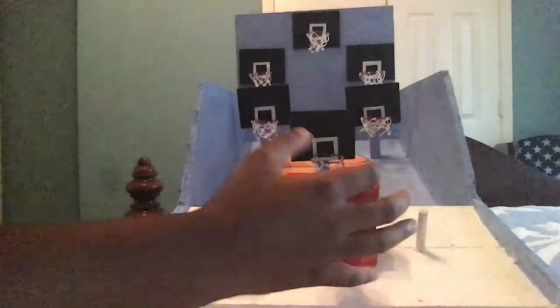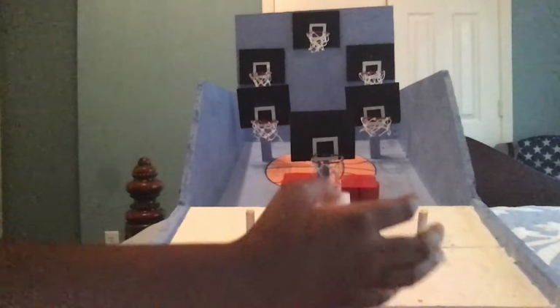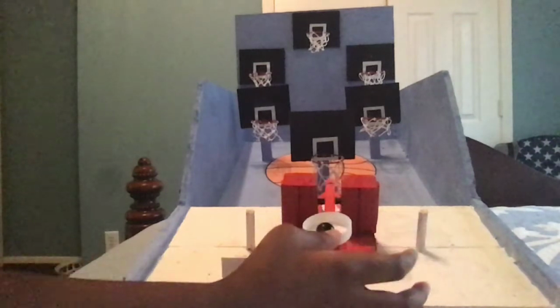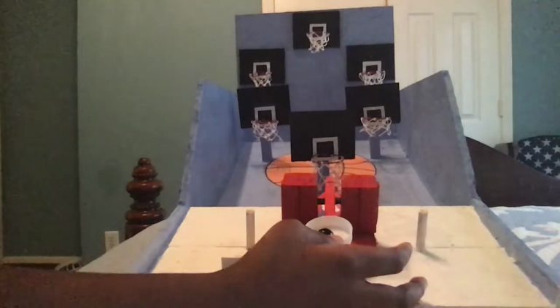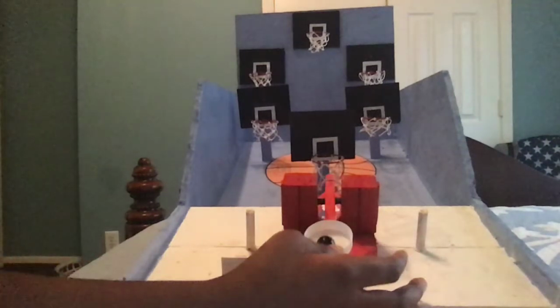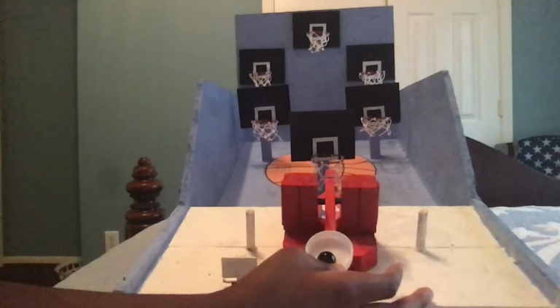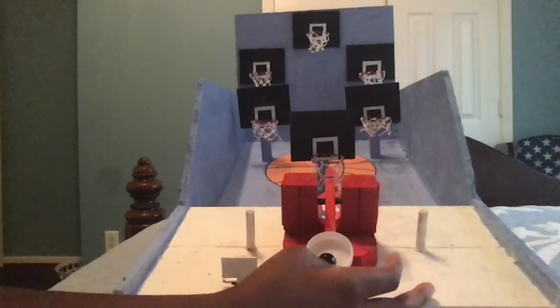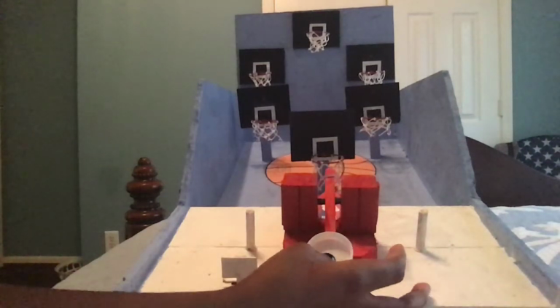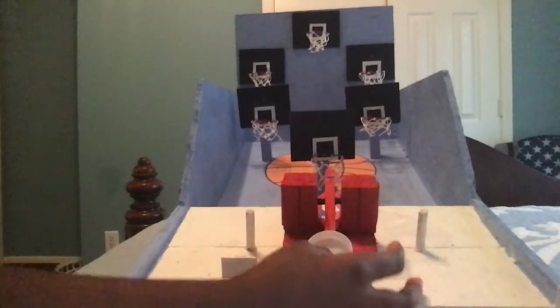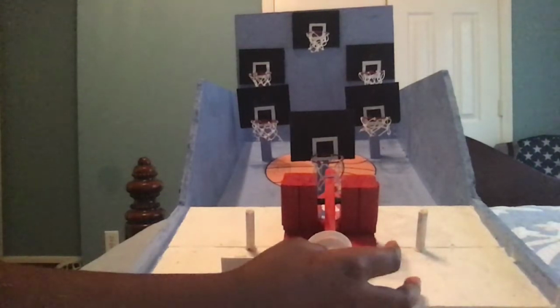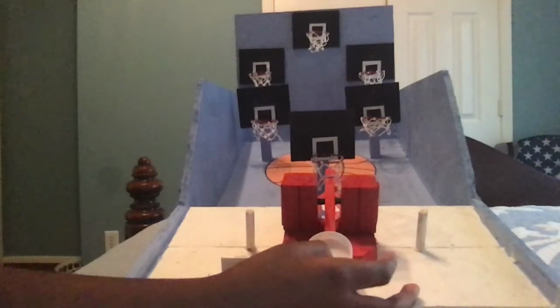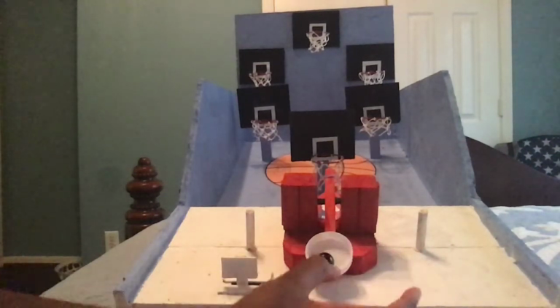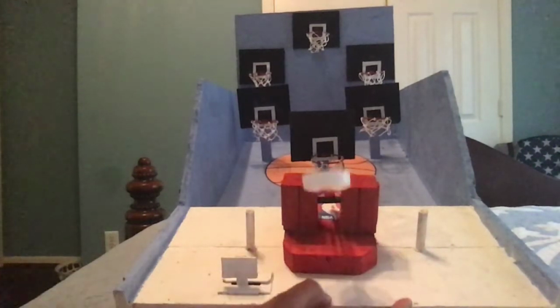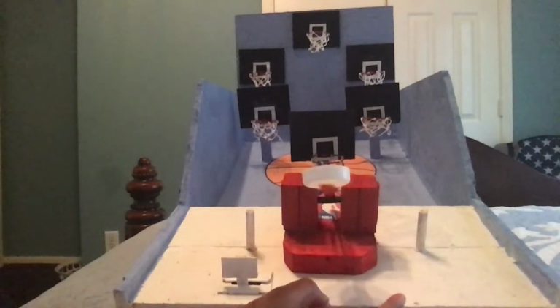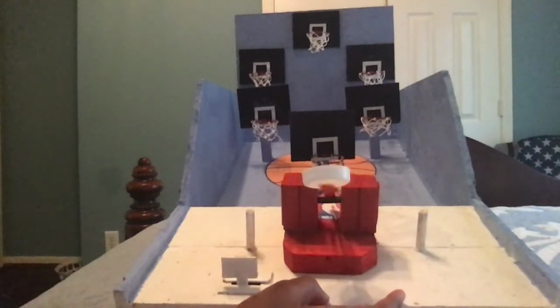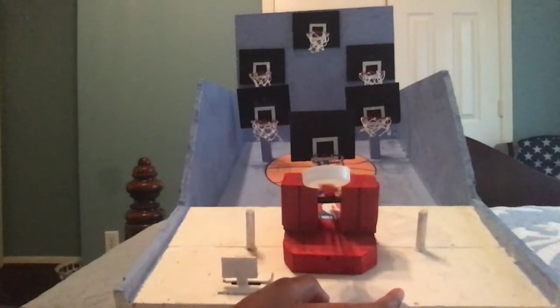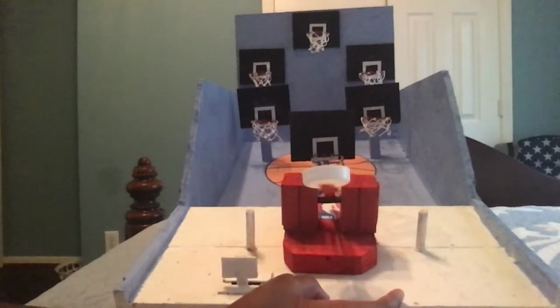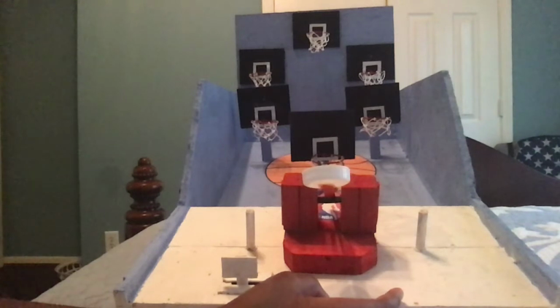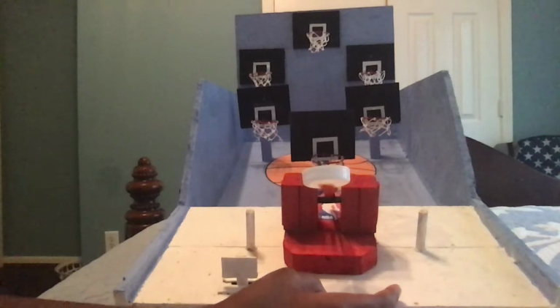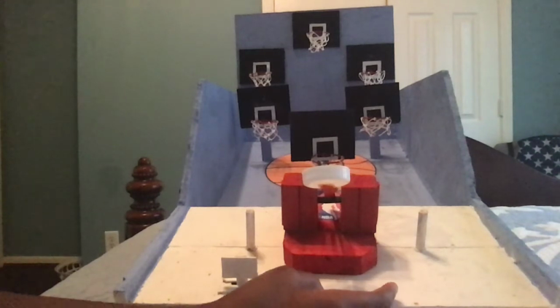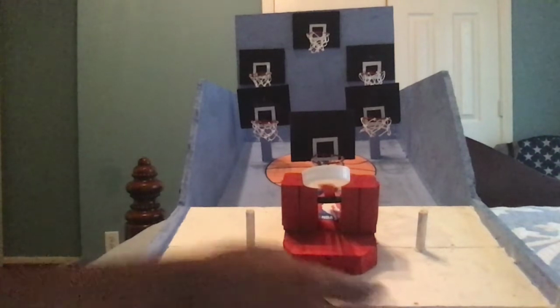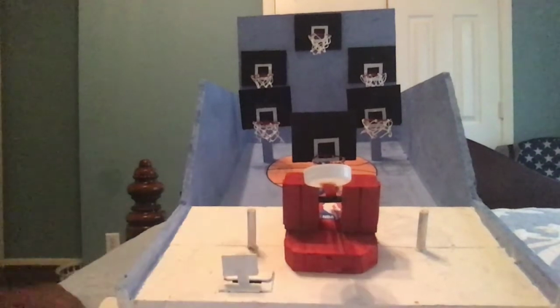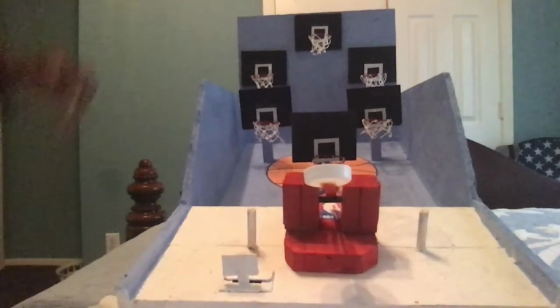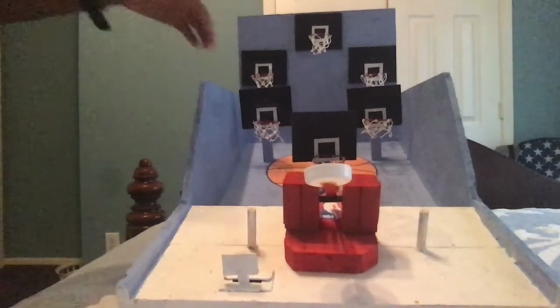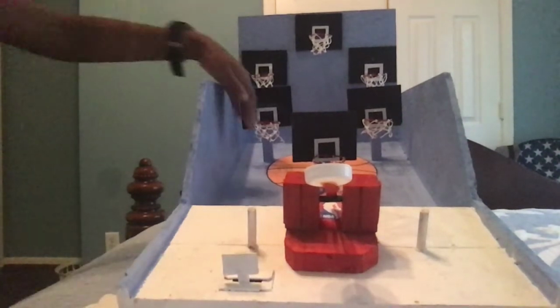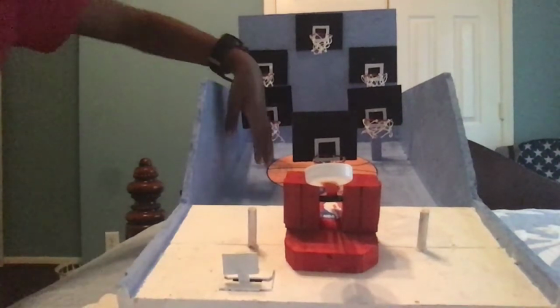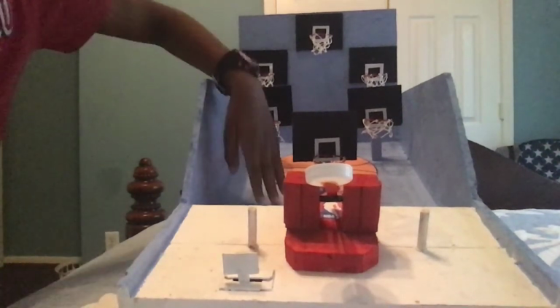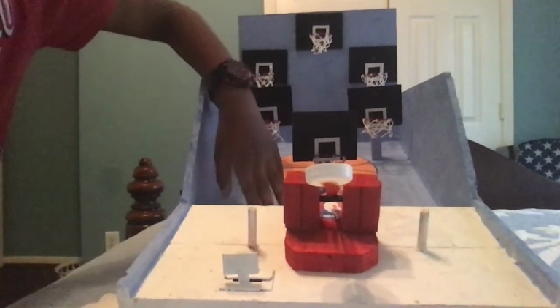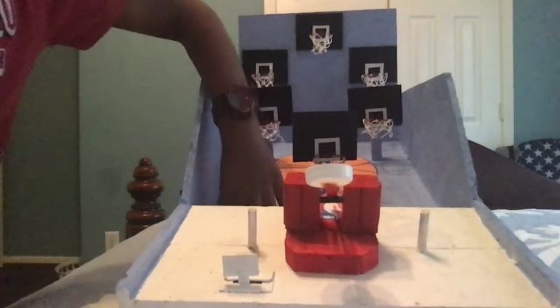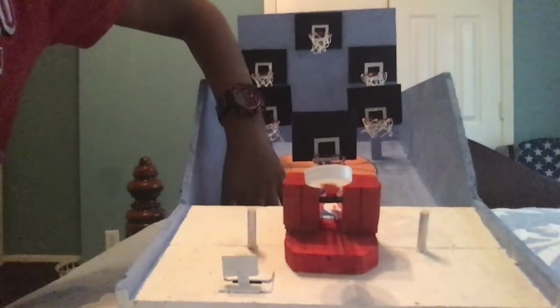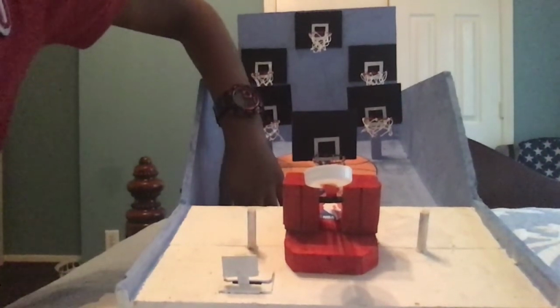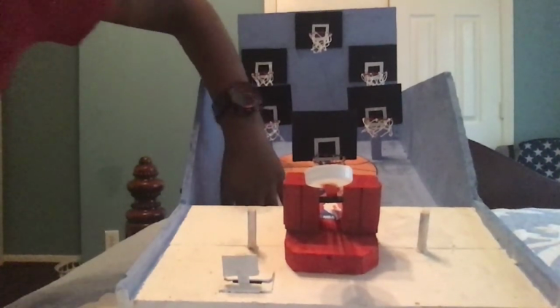Then you would launch with as much force as you want. You would want to aim correctly, and as you can see I never made it. So then it would go down and go into this box.